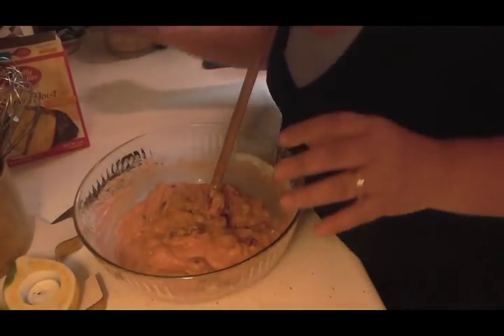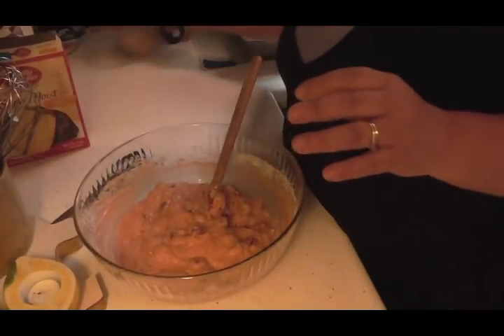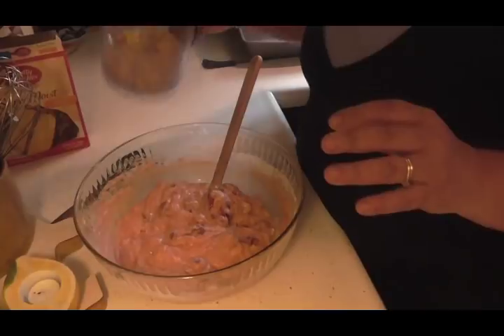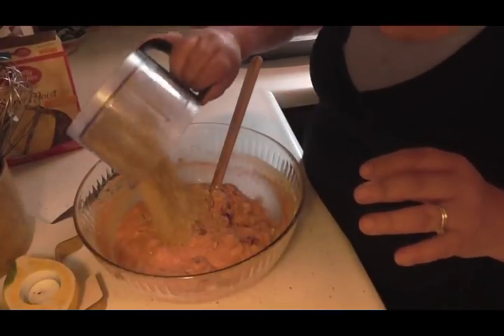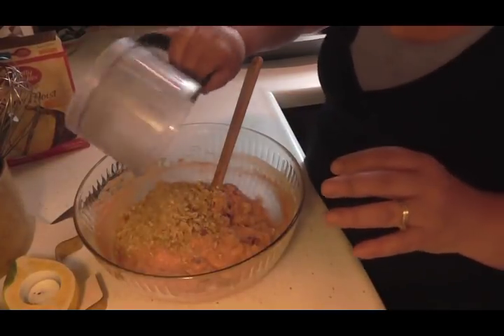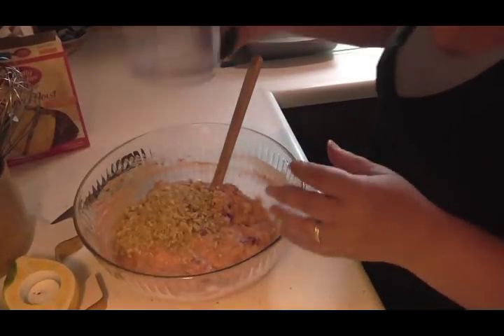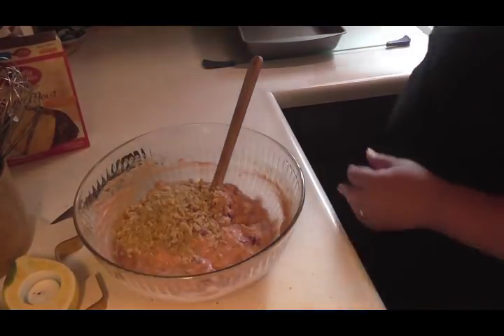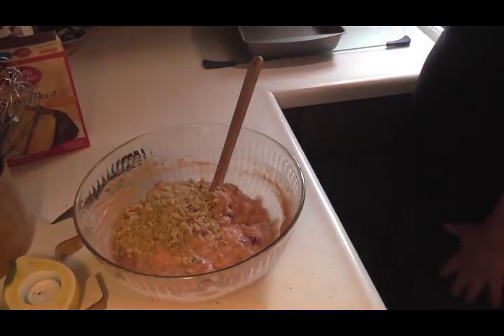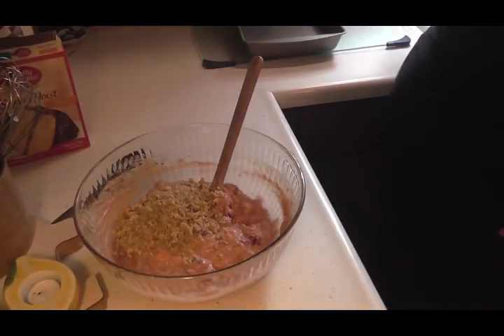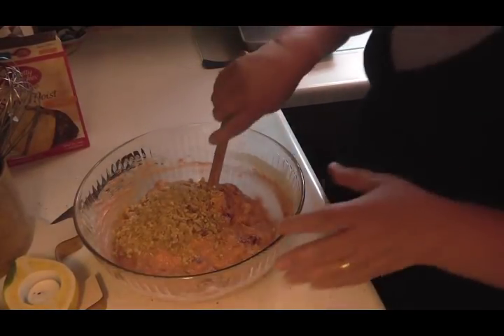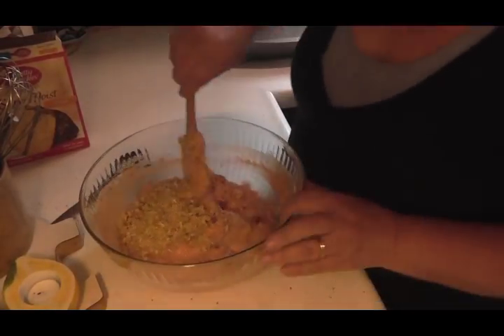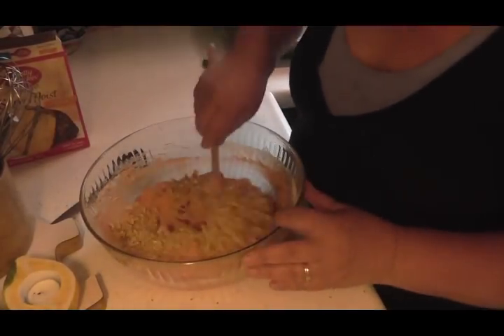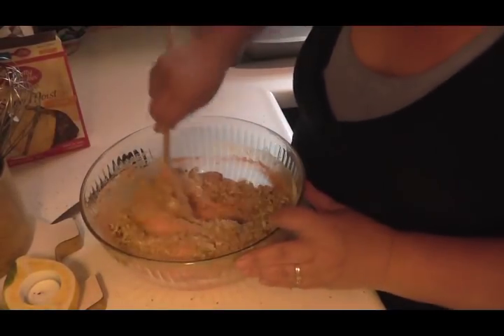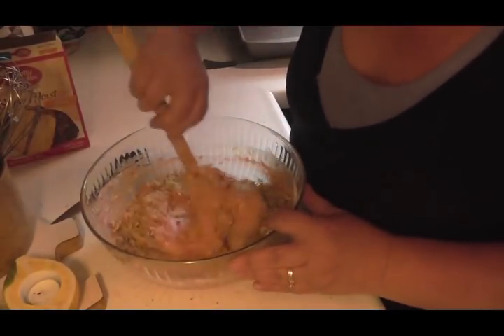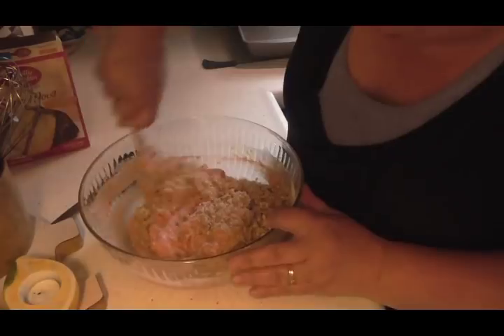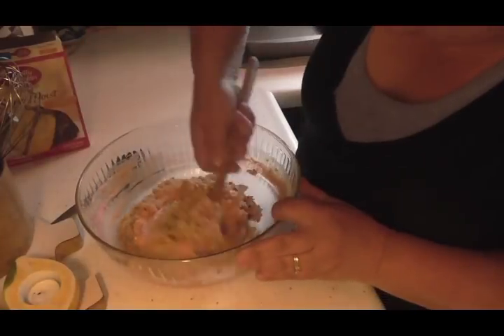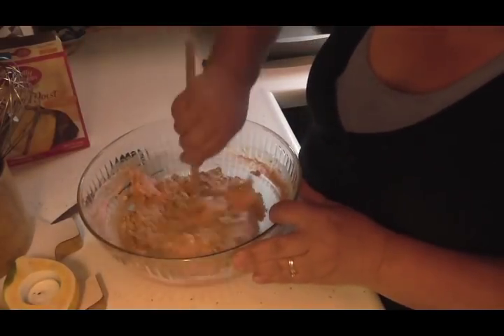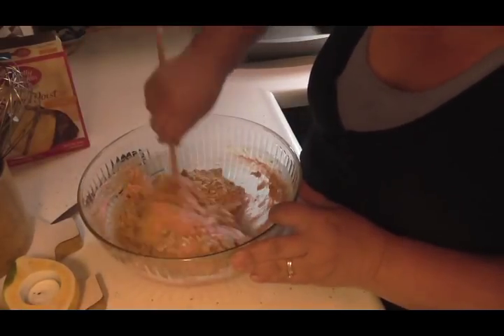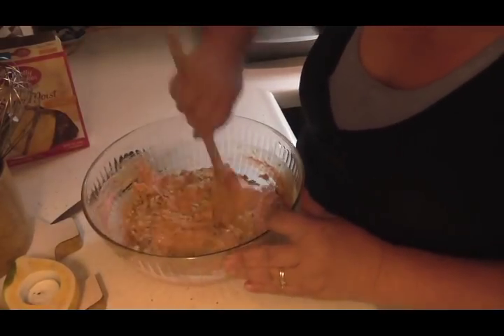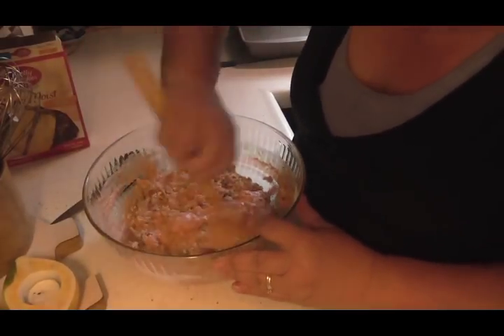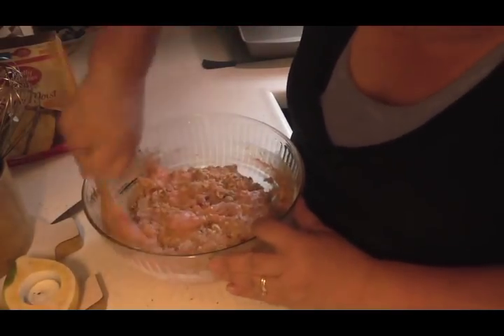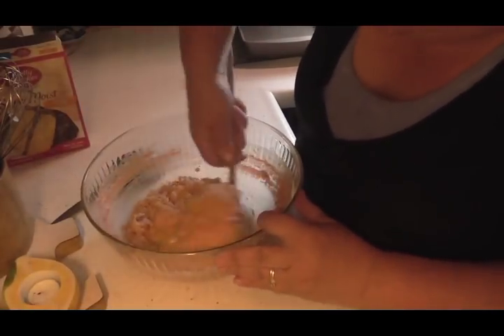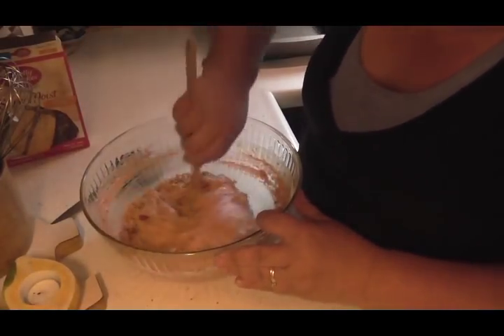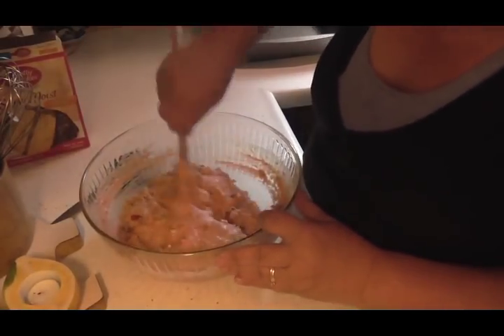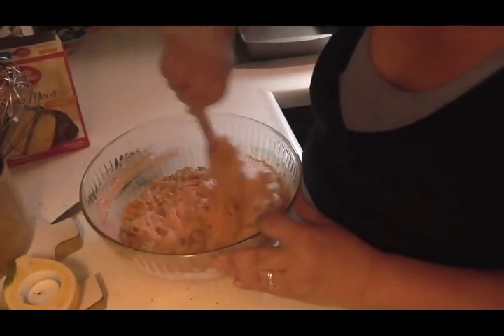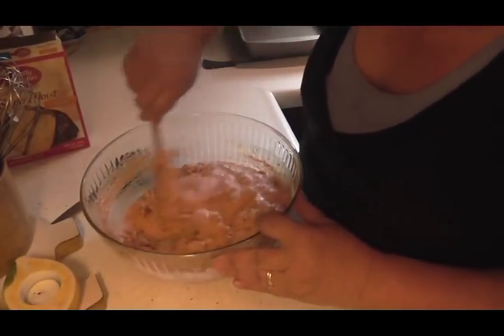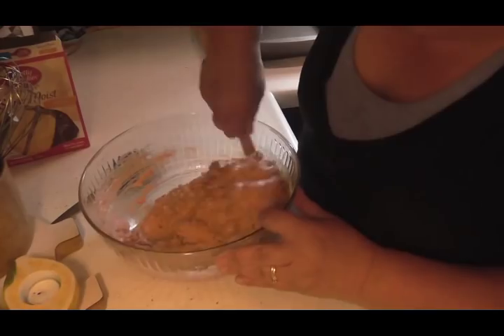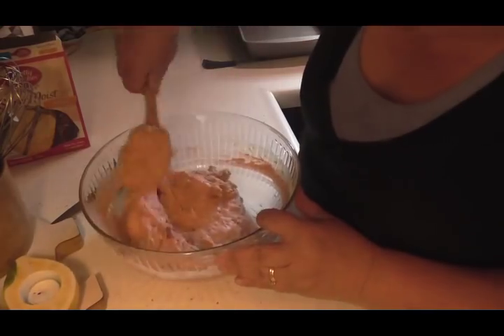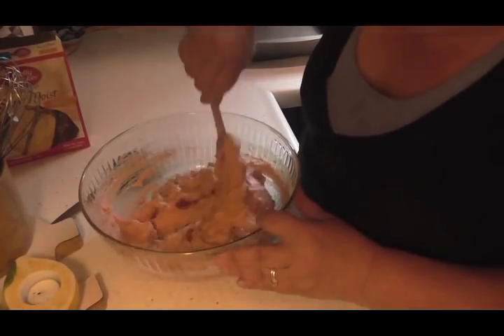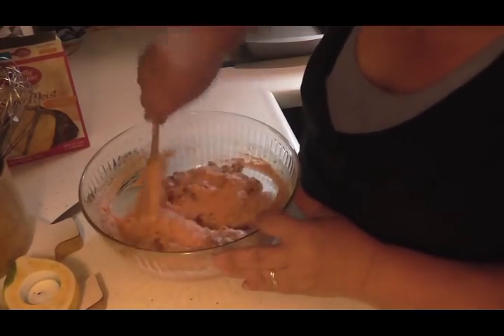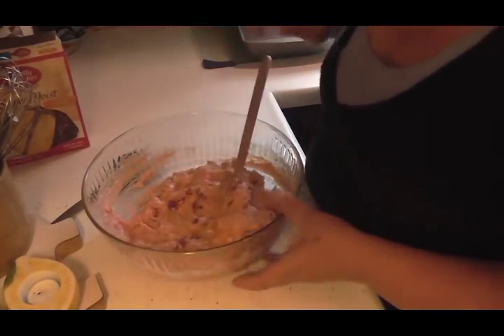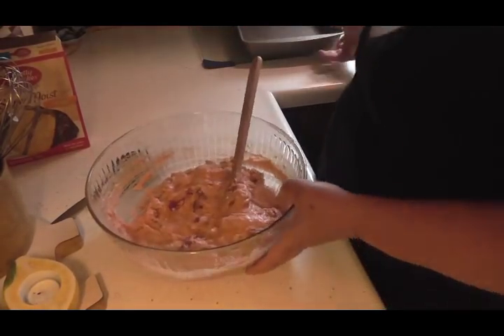I am going to fold in my nuts. I'm using walnuts, but you could use pecans — you don't have to use any nuts at all. You can even put some chocolate chips in this with the cherry filling. It would be wonderful. Okay, I got them folded in.